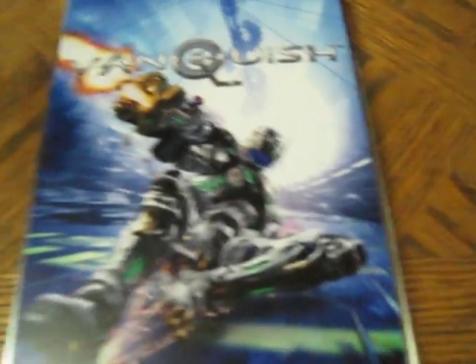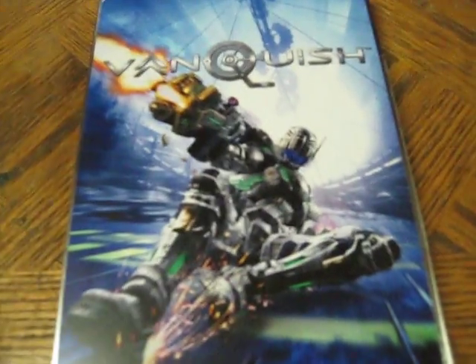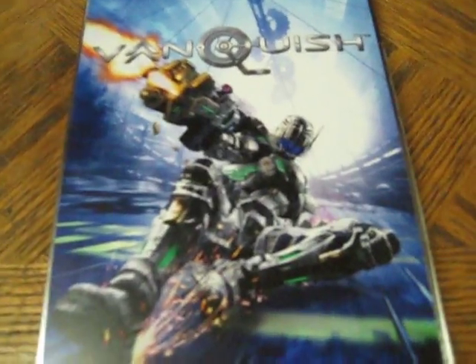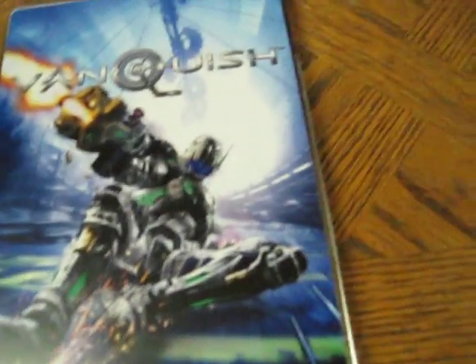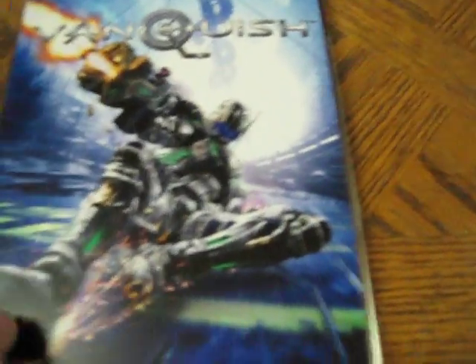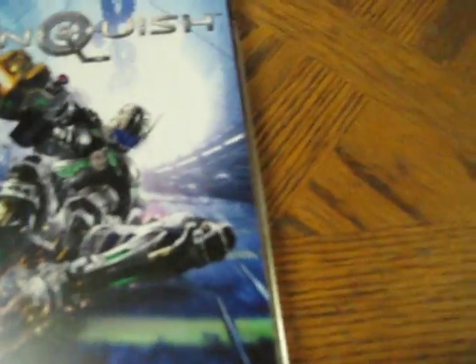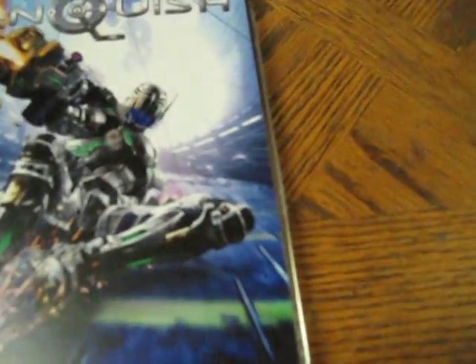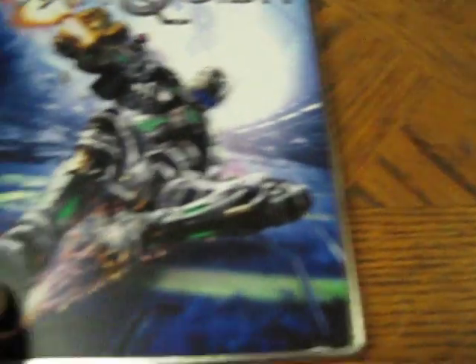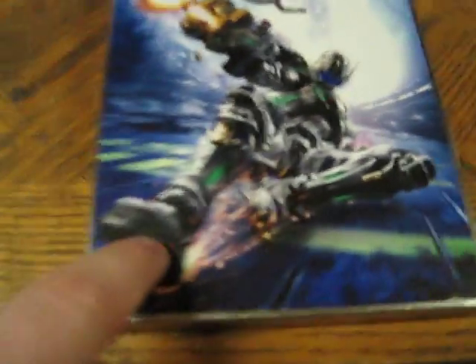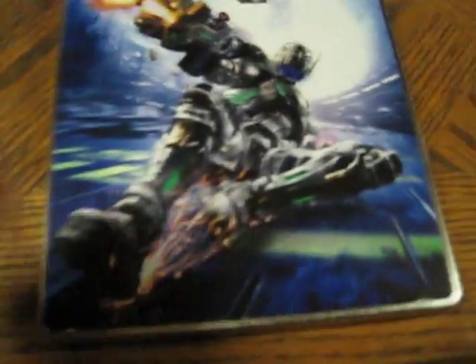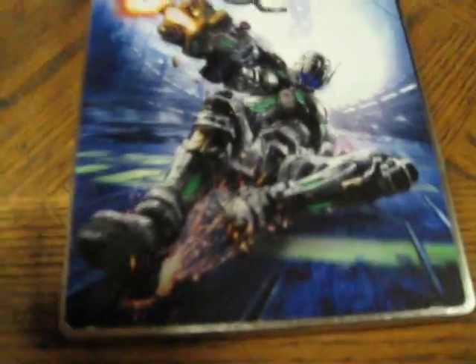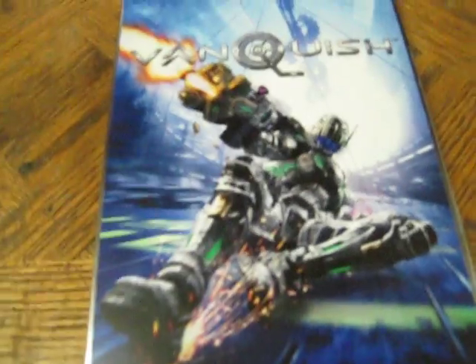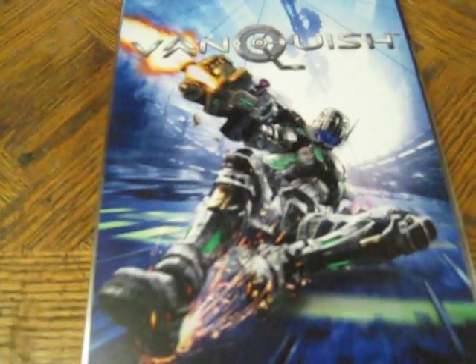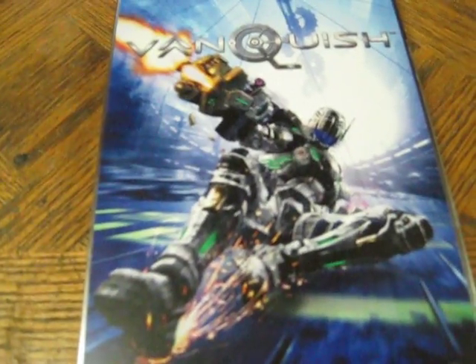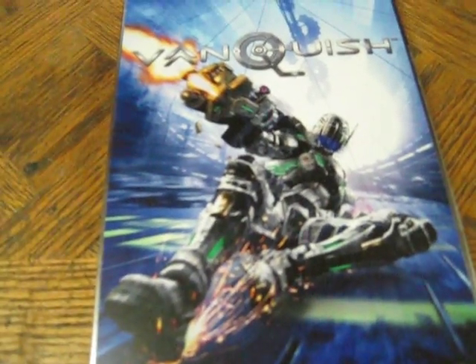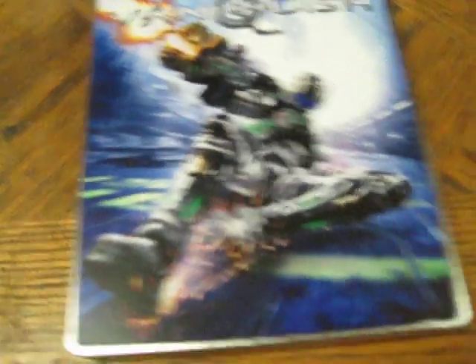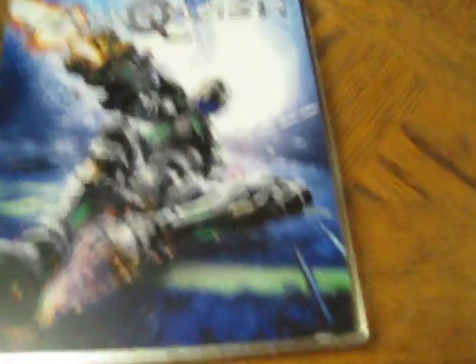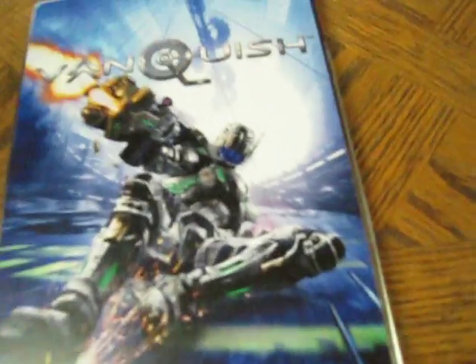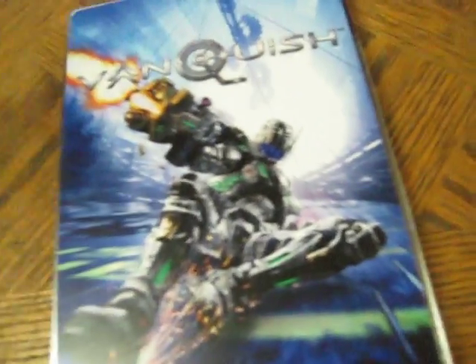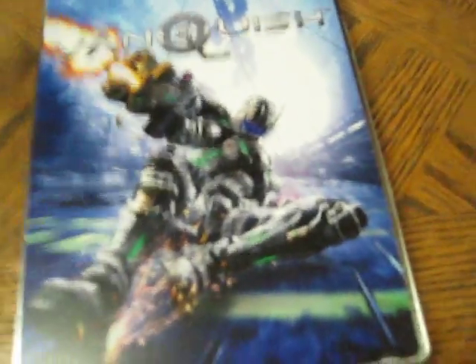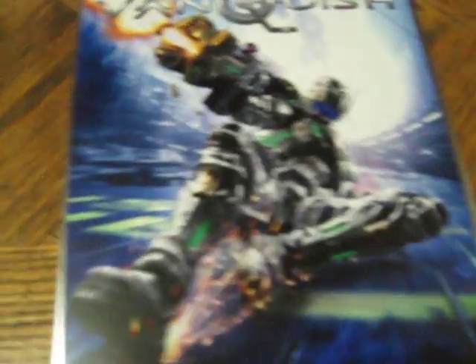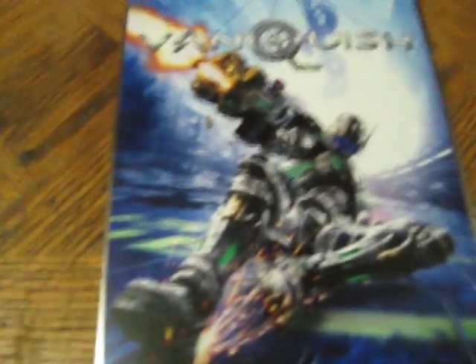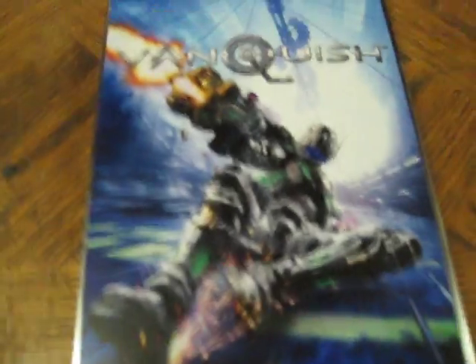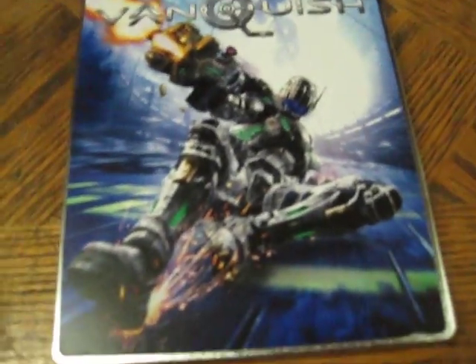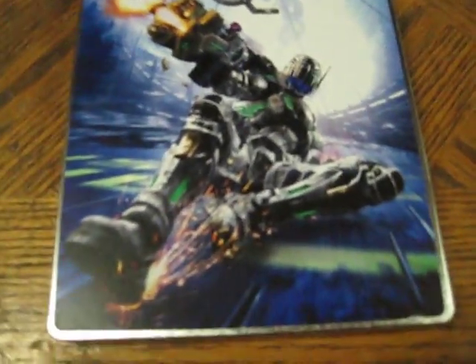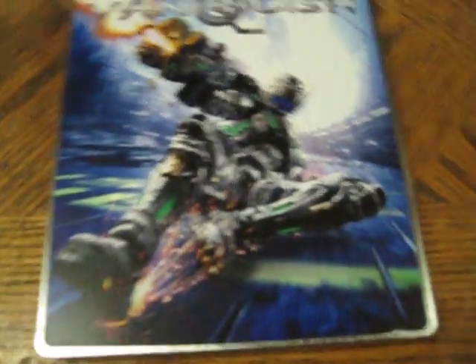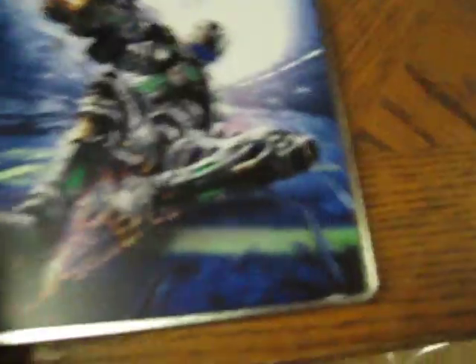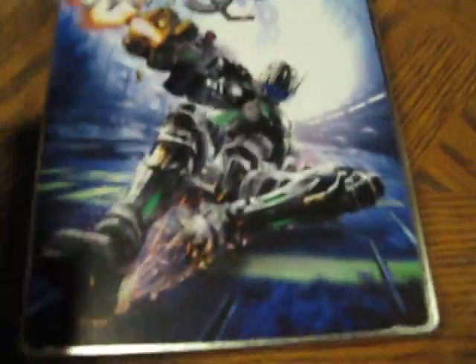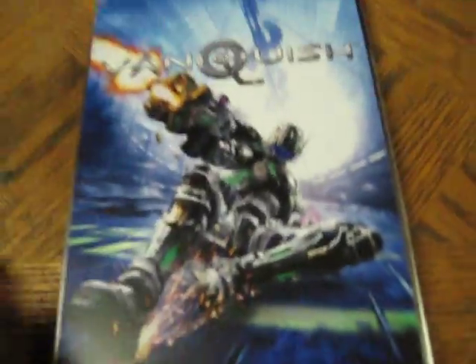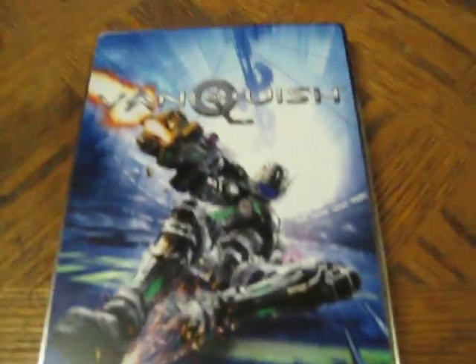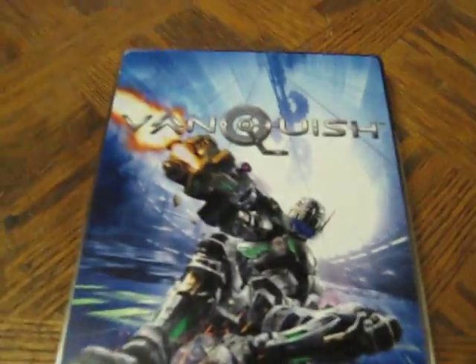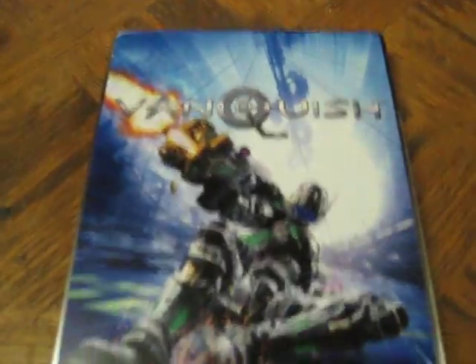That's the front. You've got some guy sliding across or towards you, shooting off his gun. It looks kind of like a cyborg or a guy in a suit, kind of like your Crysis deal, but that's the front.